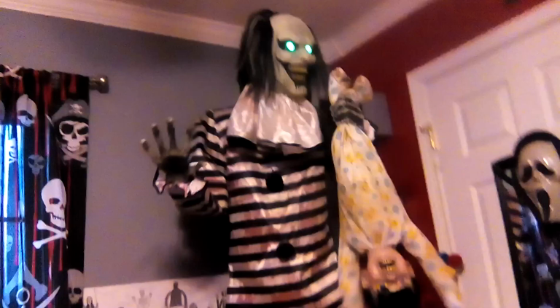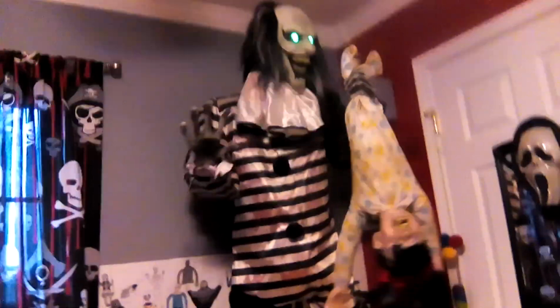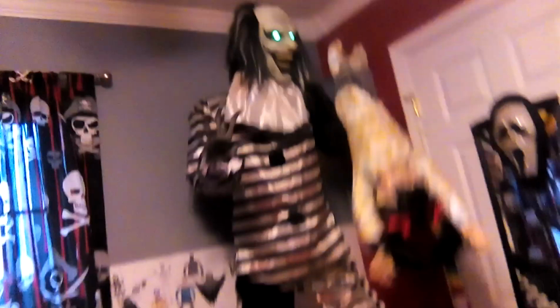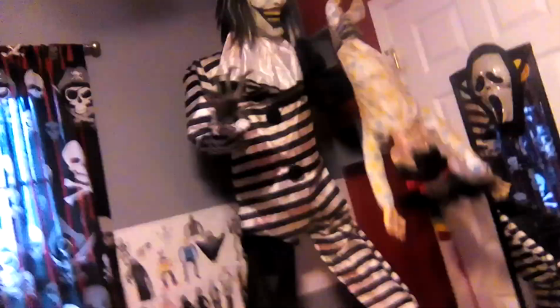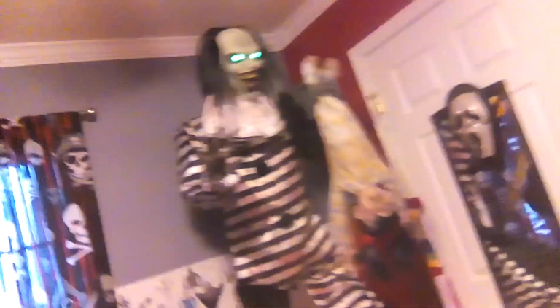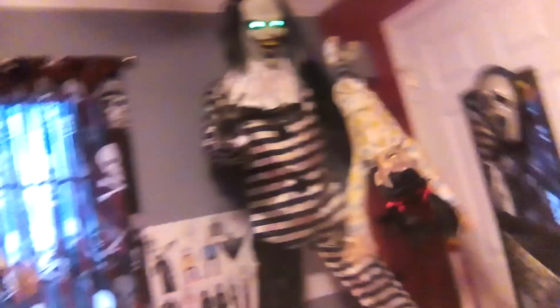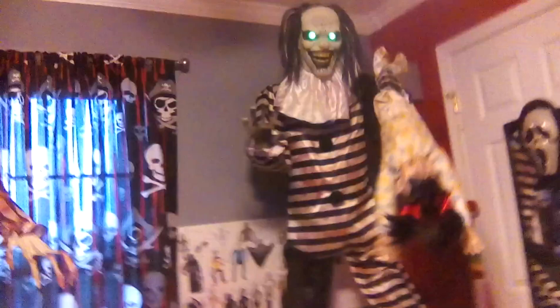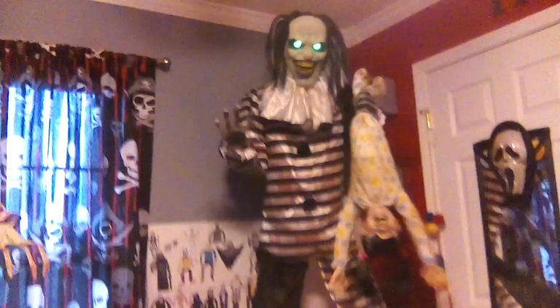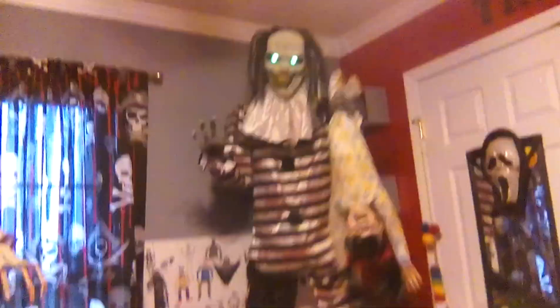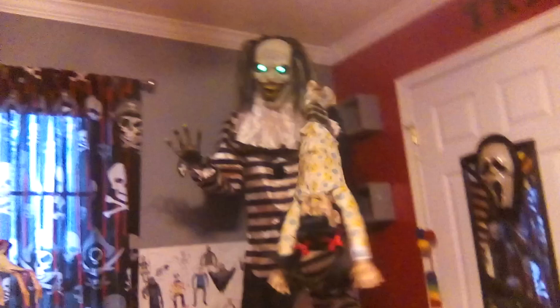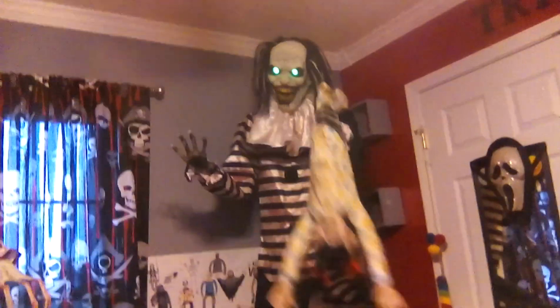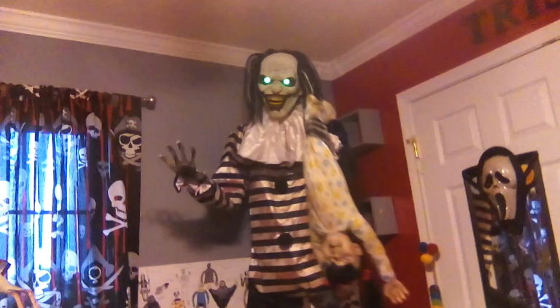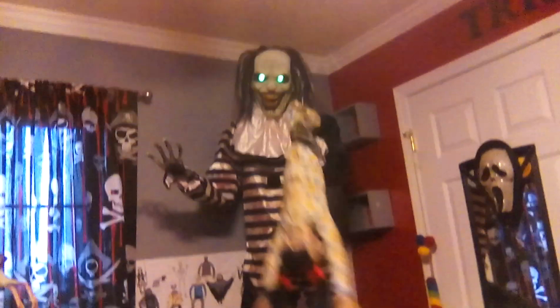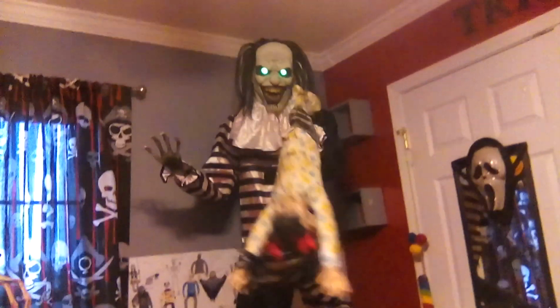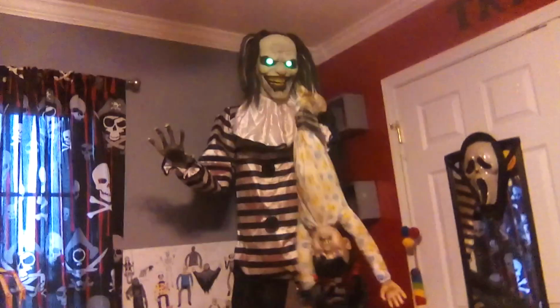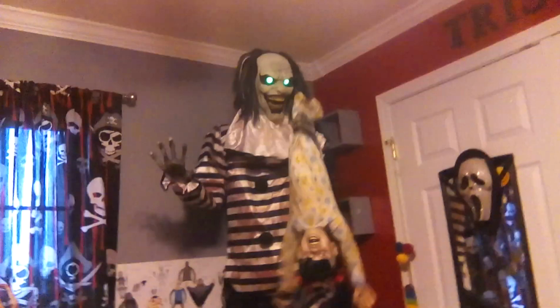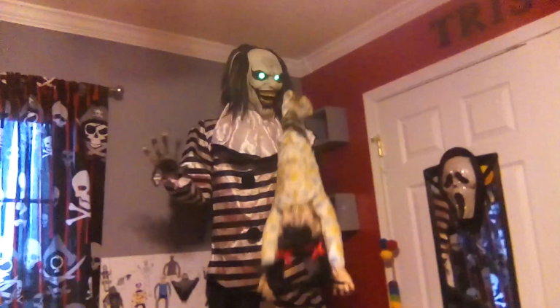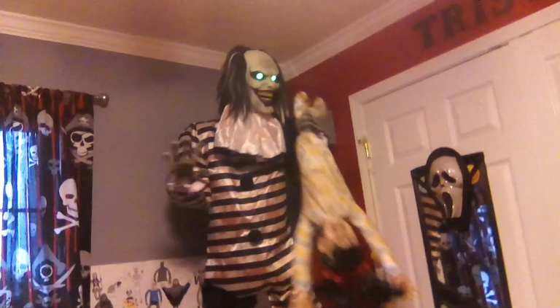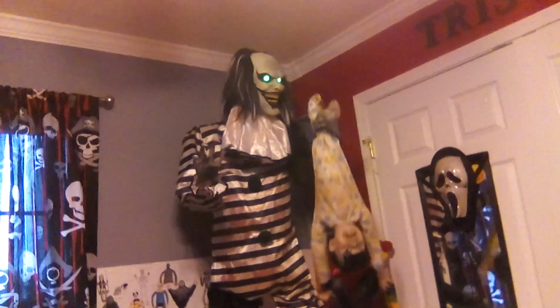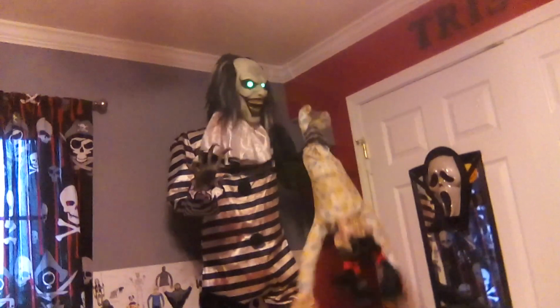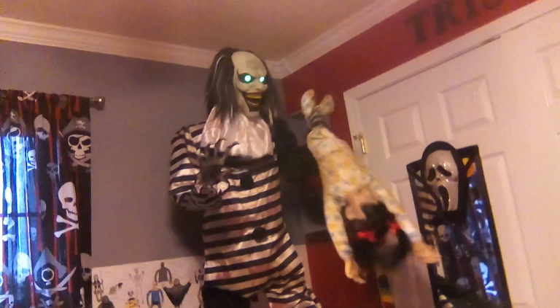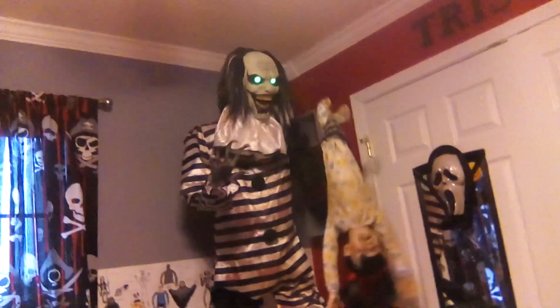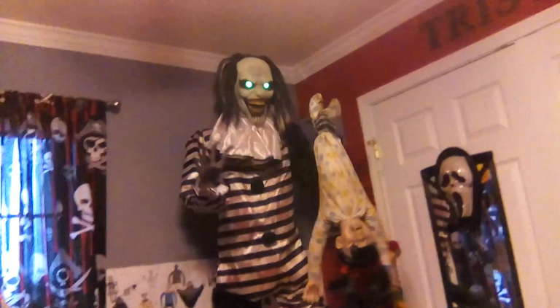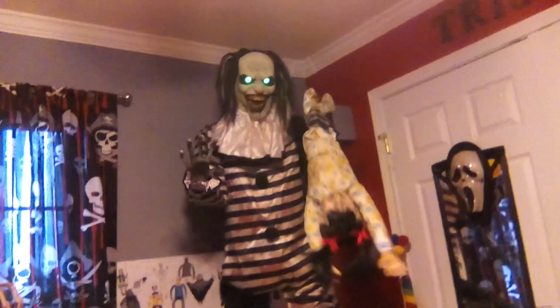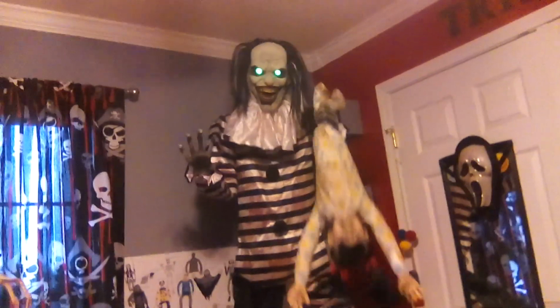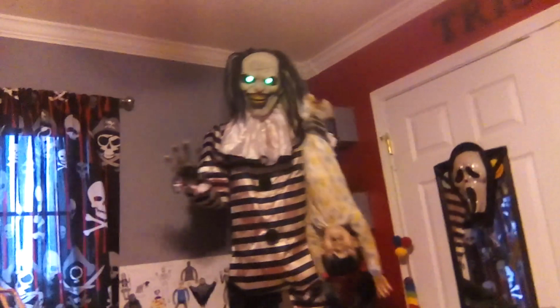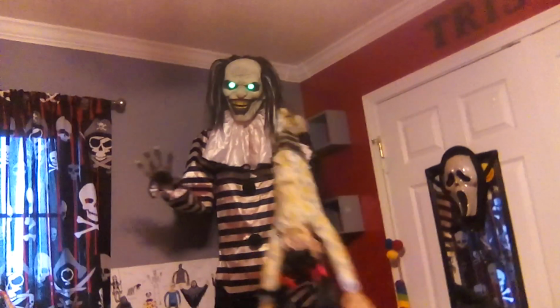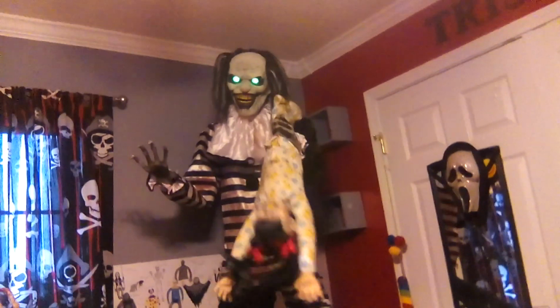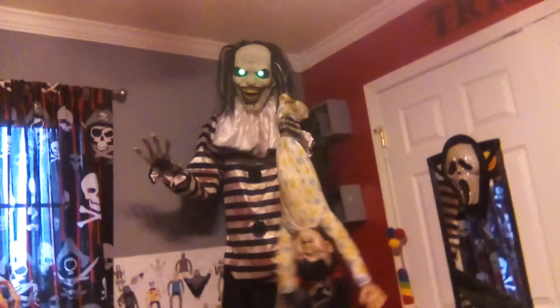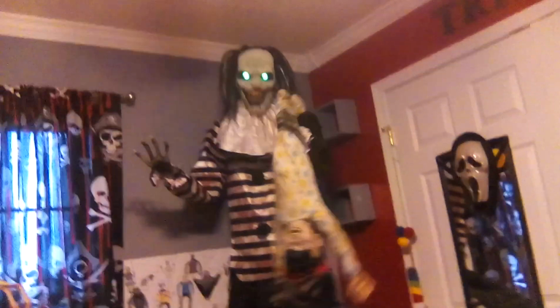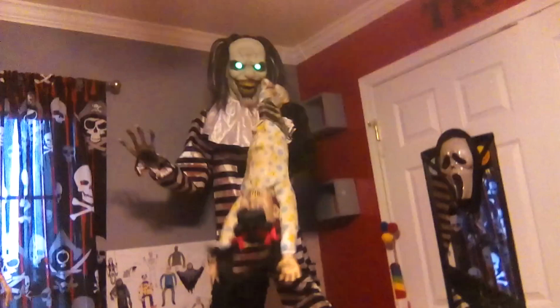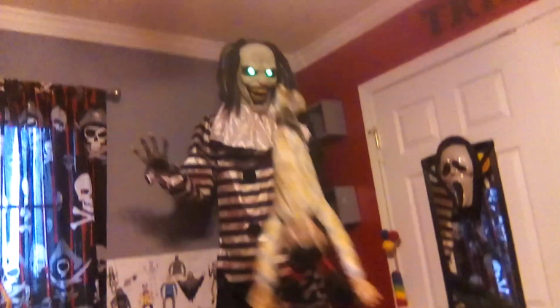Oh, look what I have here — a new volunteer for my jungle pack. Looks like I have a life force... but not for long.